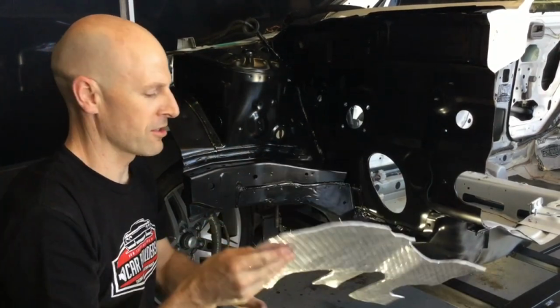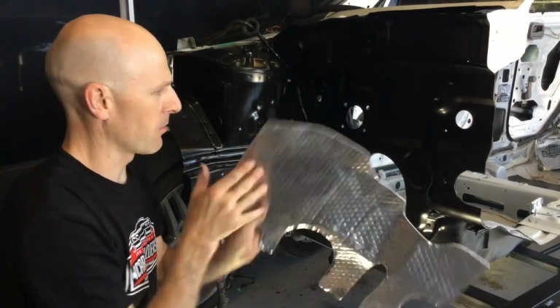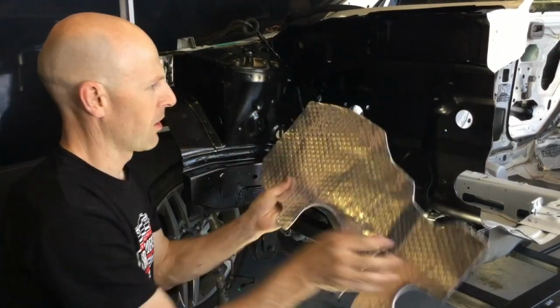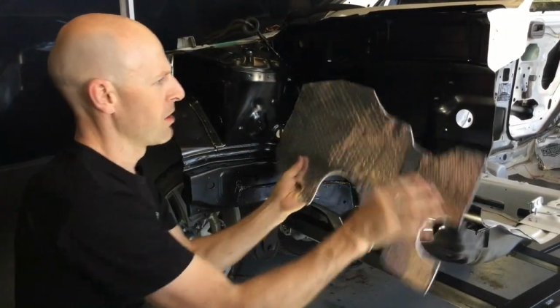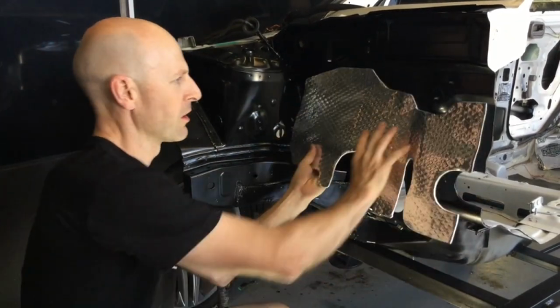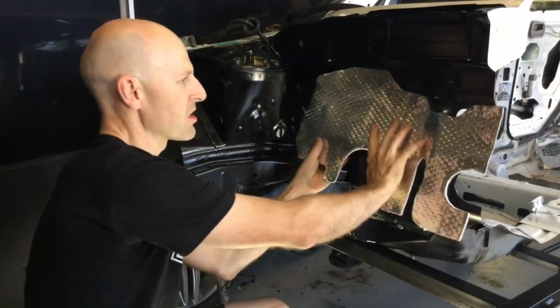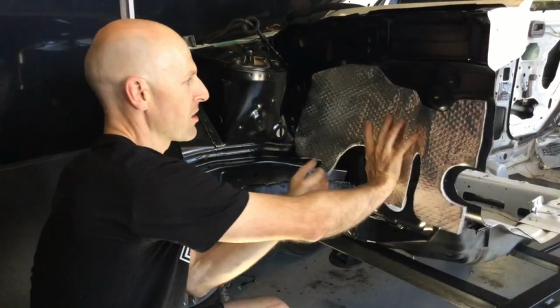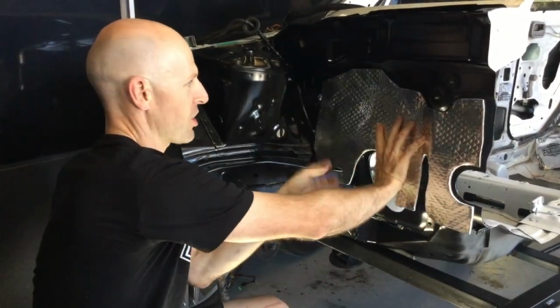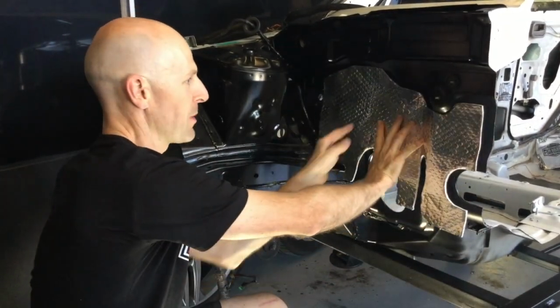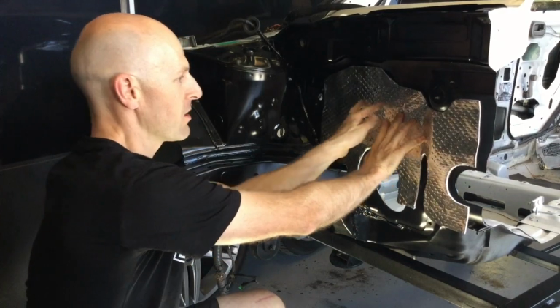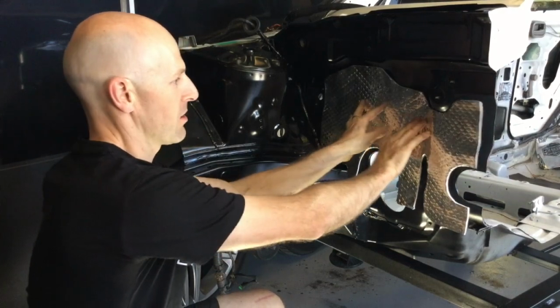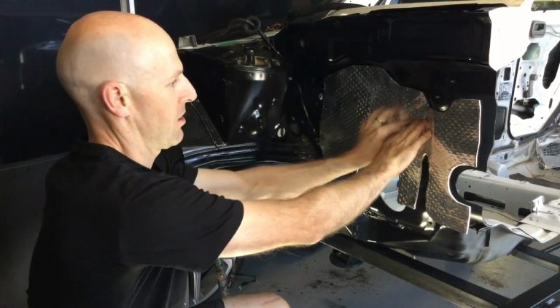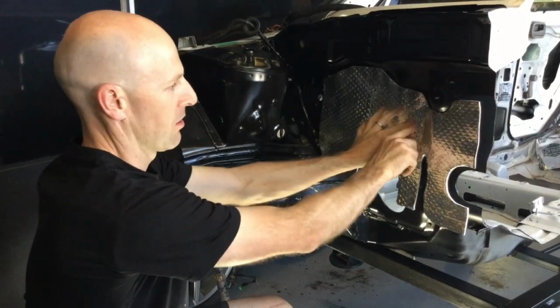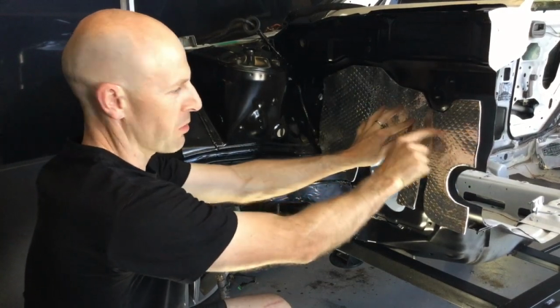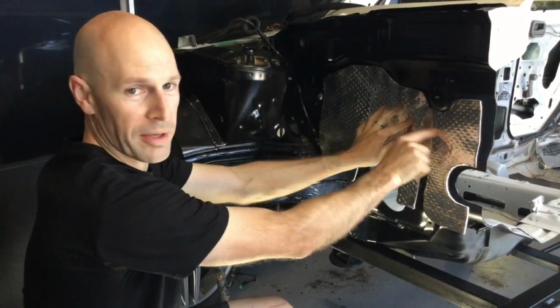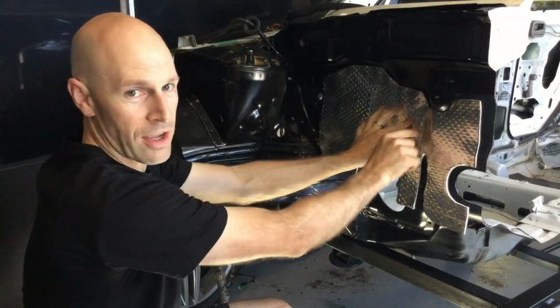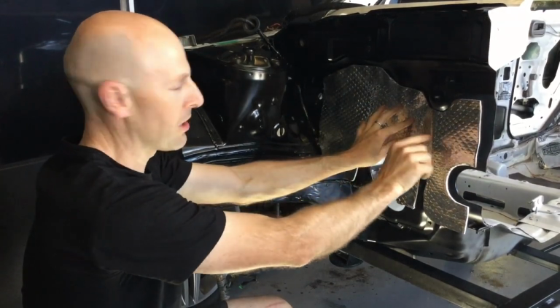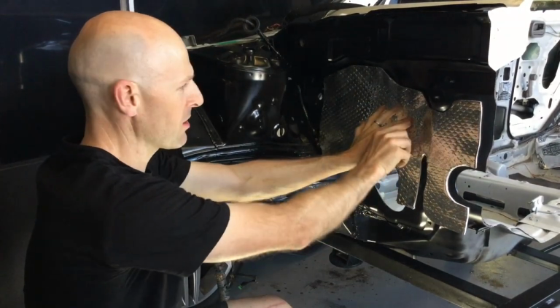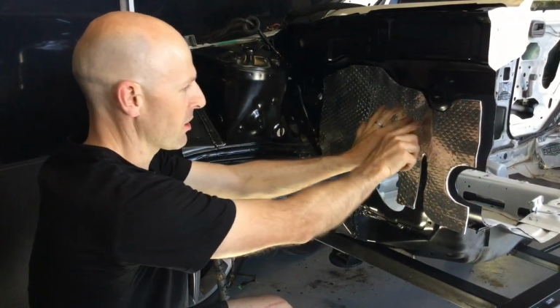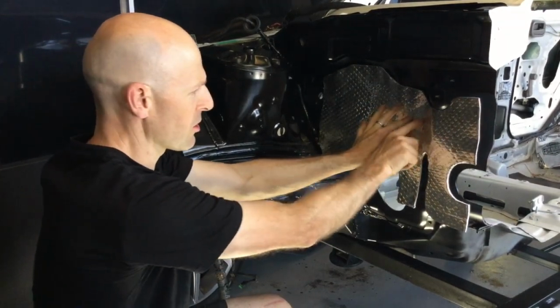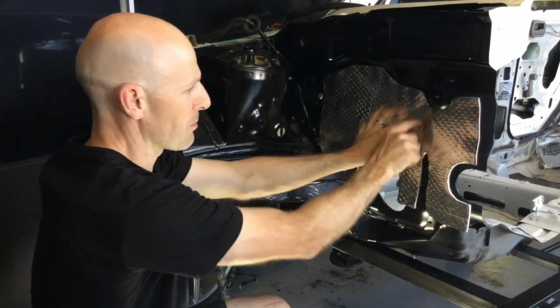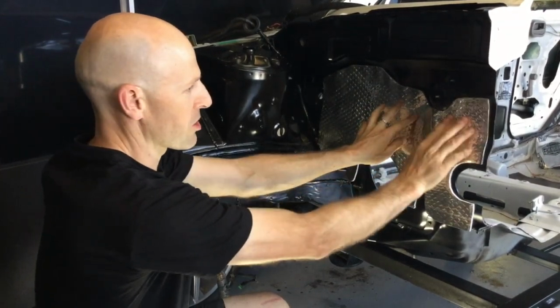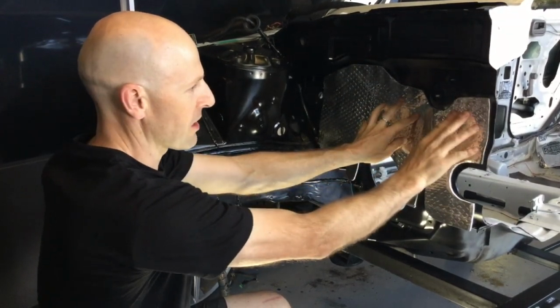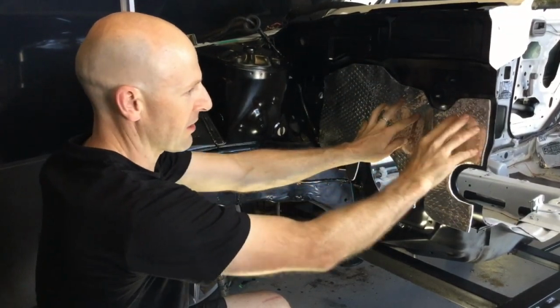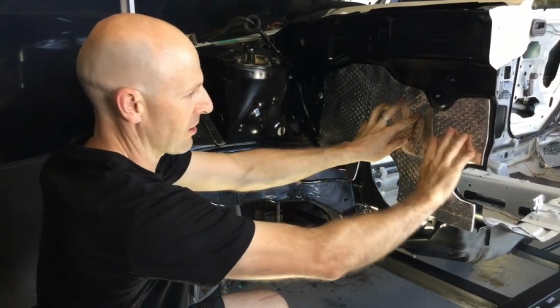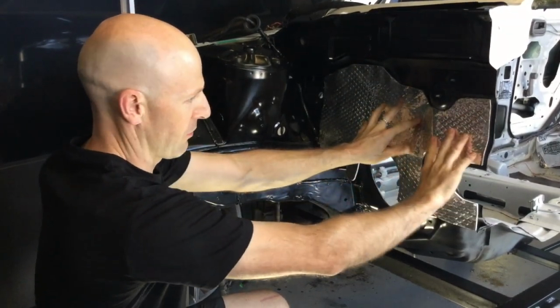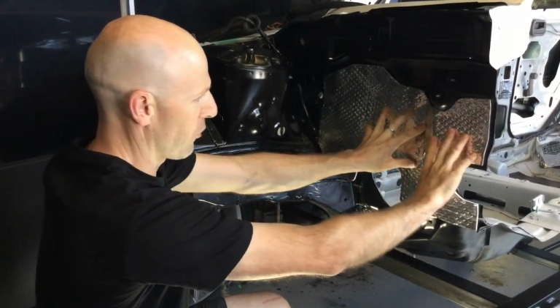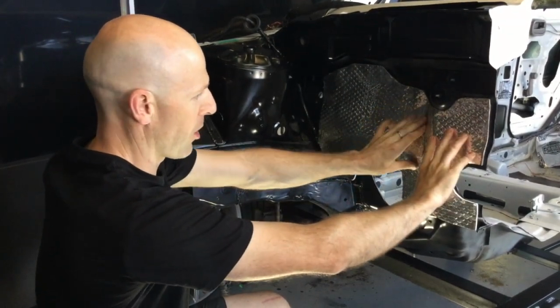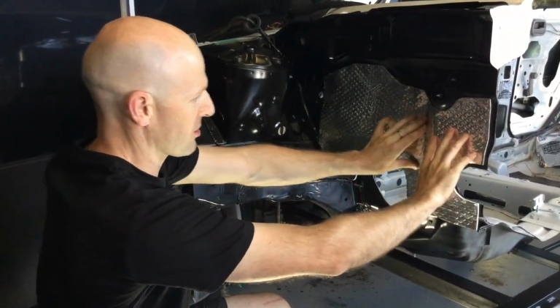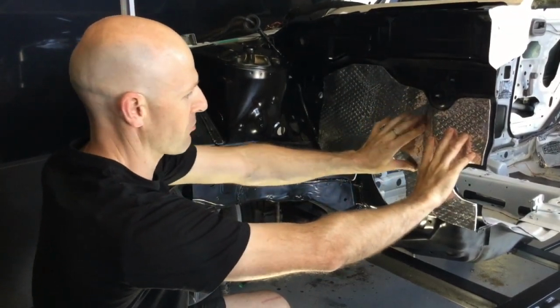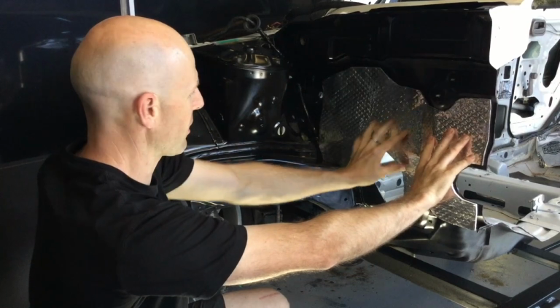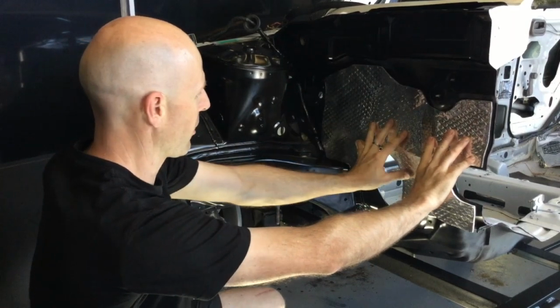You can loosely shape the material first — get a bit of shape in it, loosely push it in to get the form right, so it's ready to go.